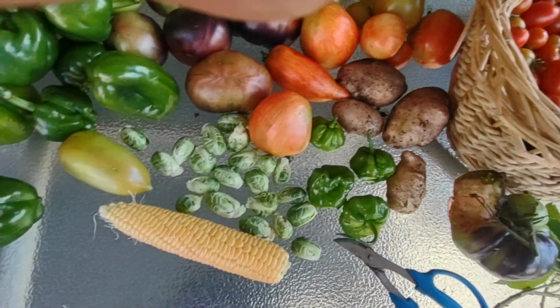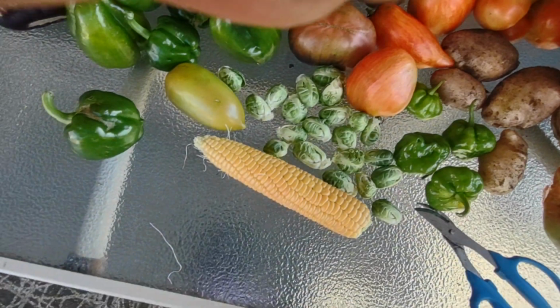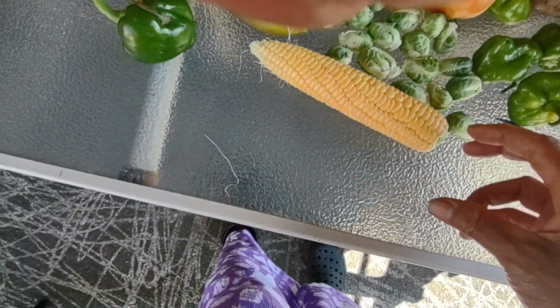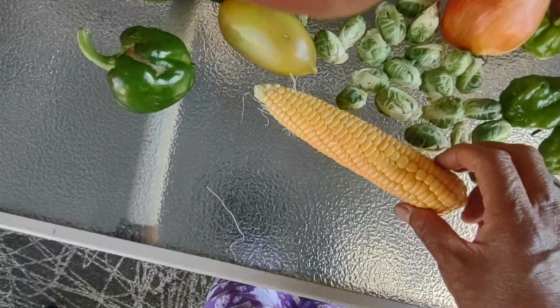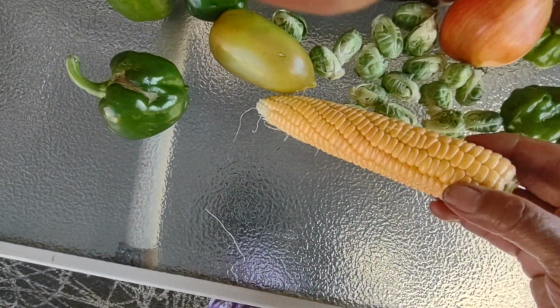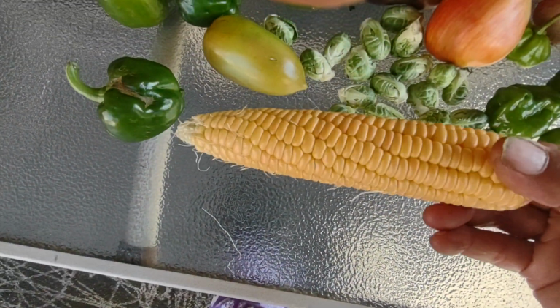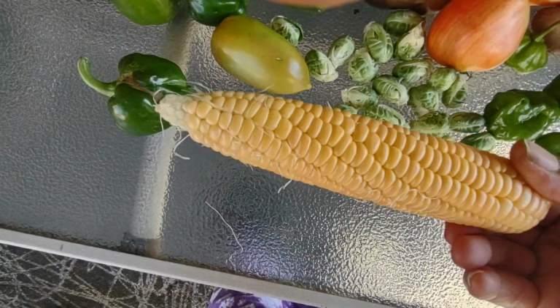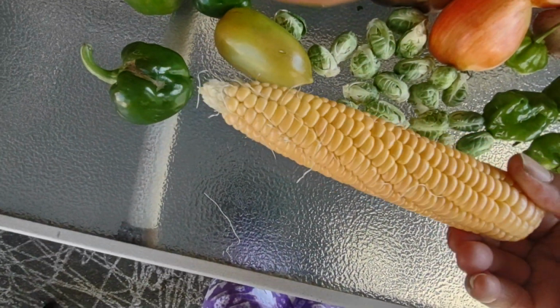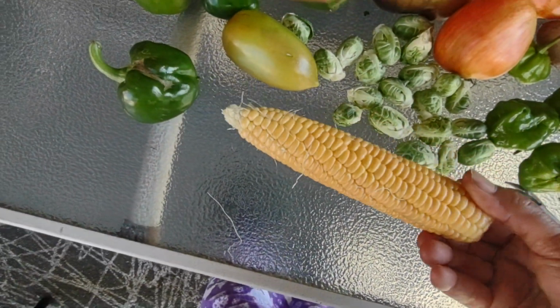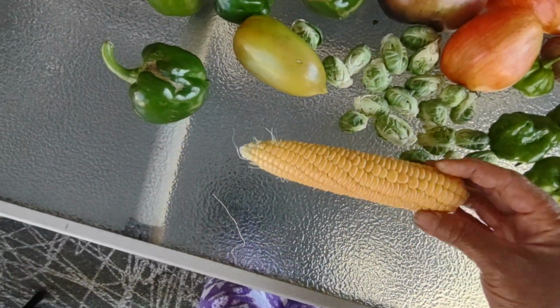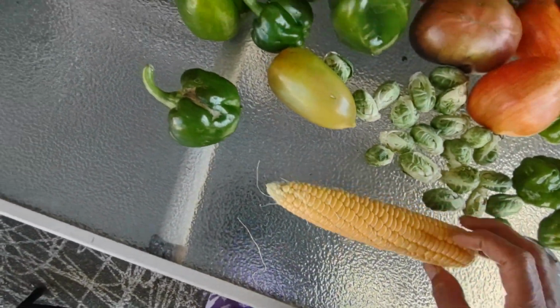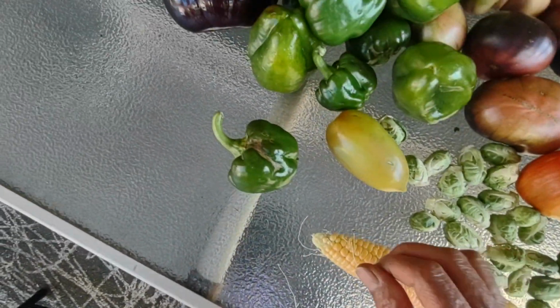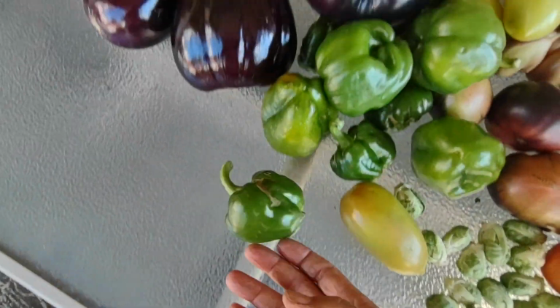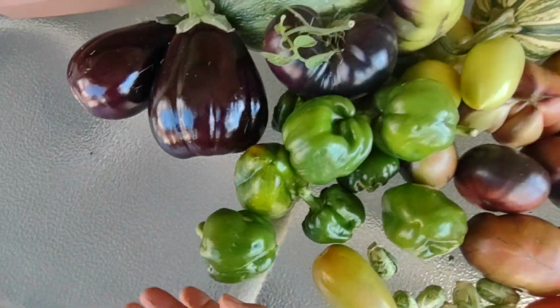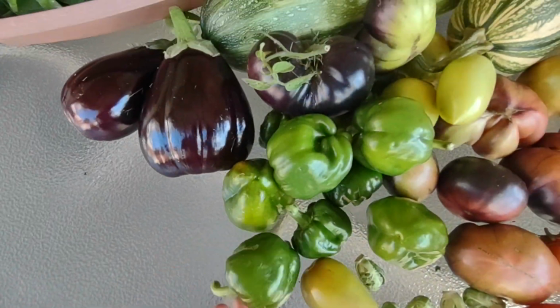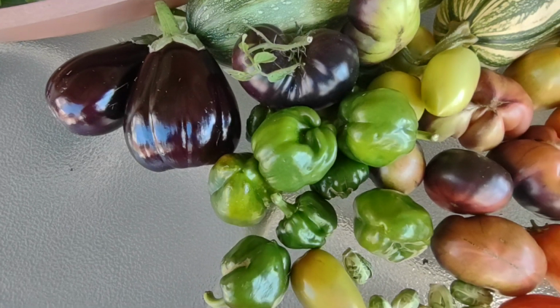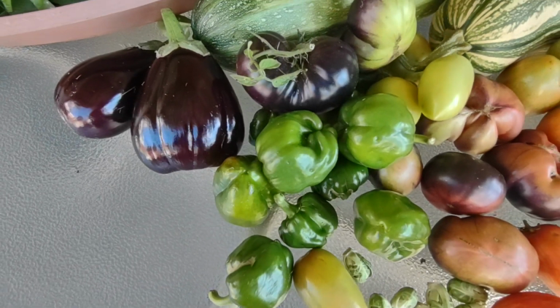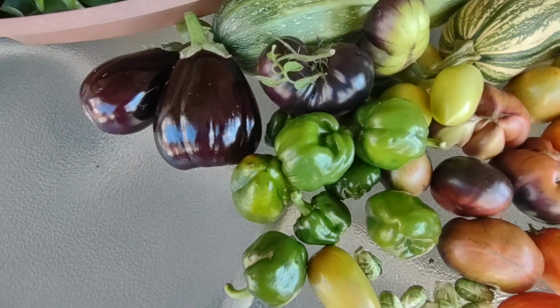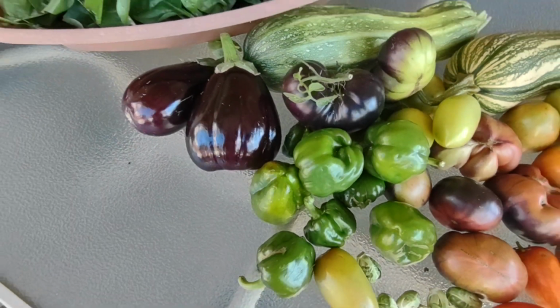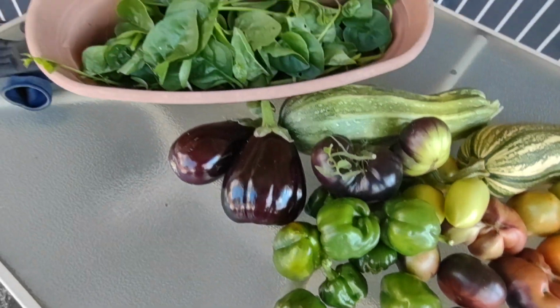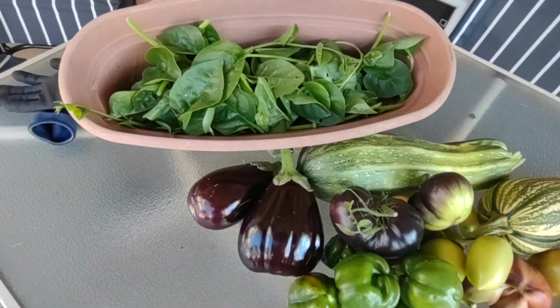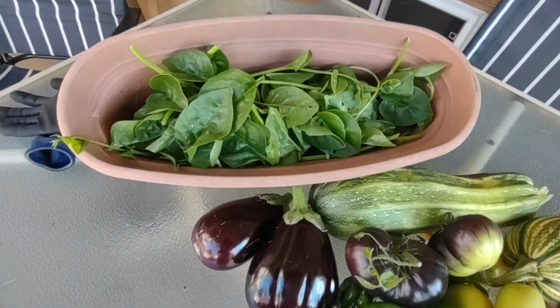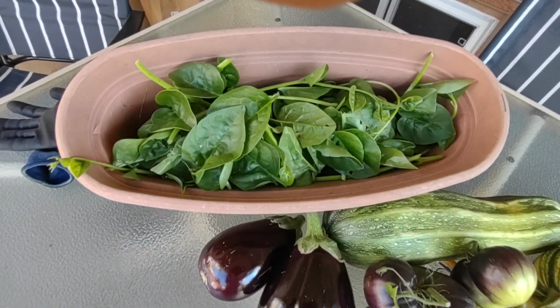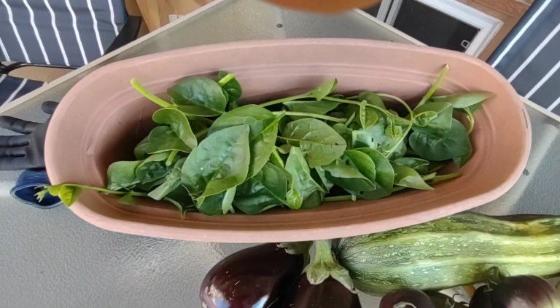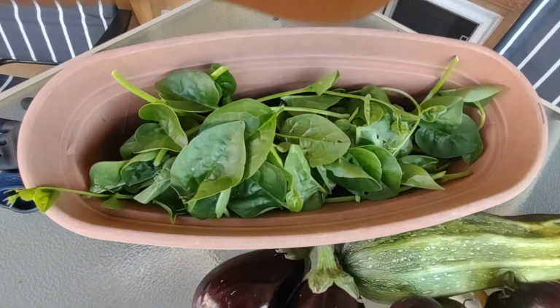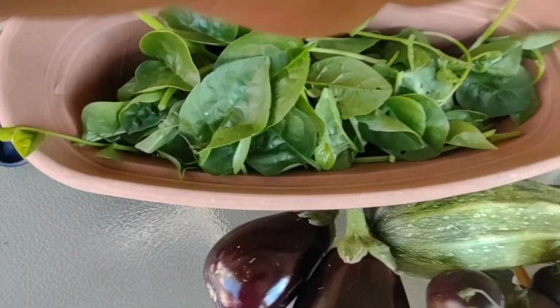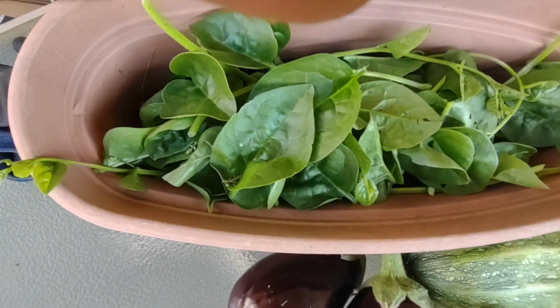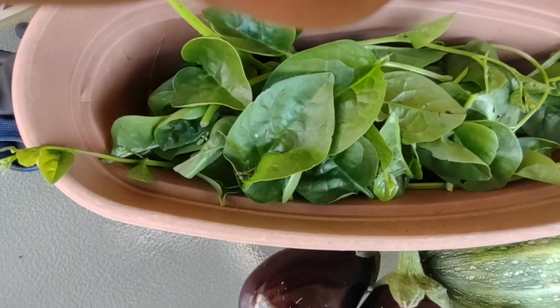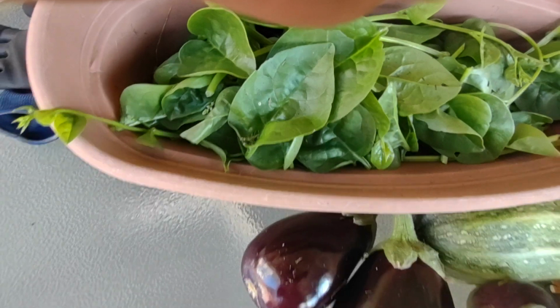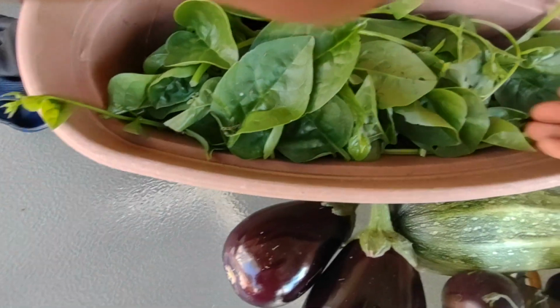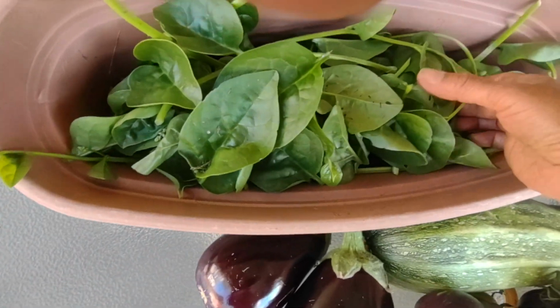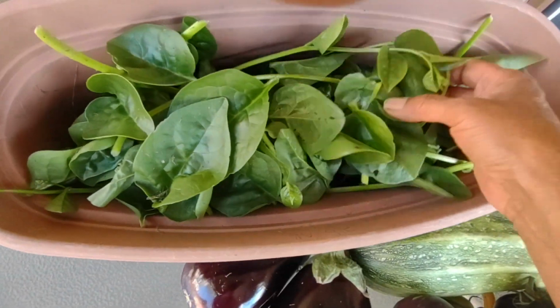I found one more corn that is ready, some green peppers, and I picked some malabar spinach.